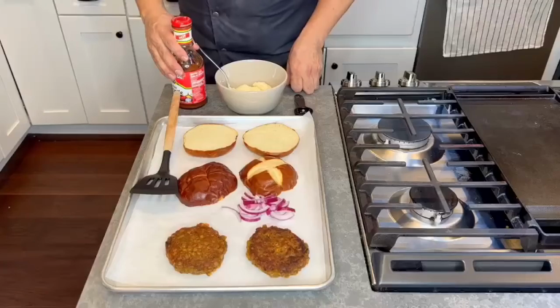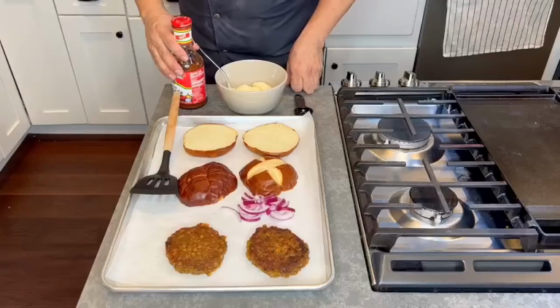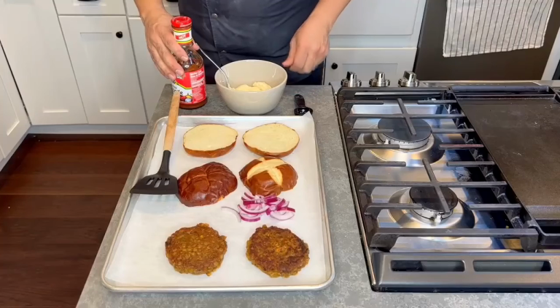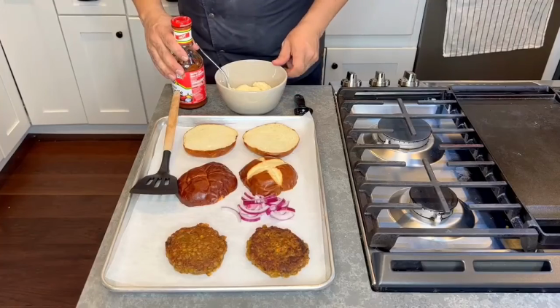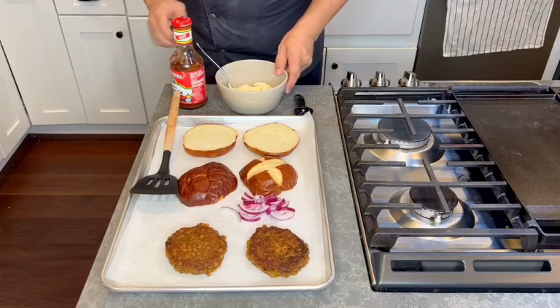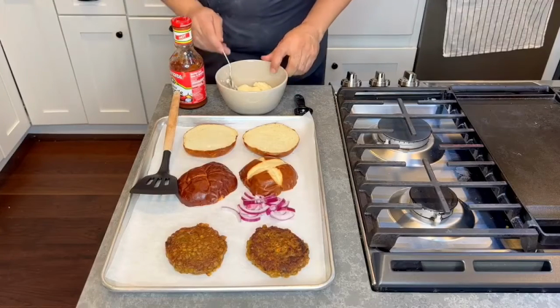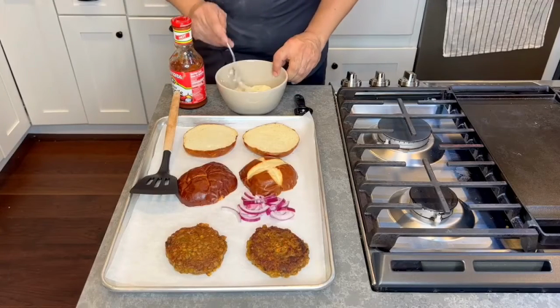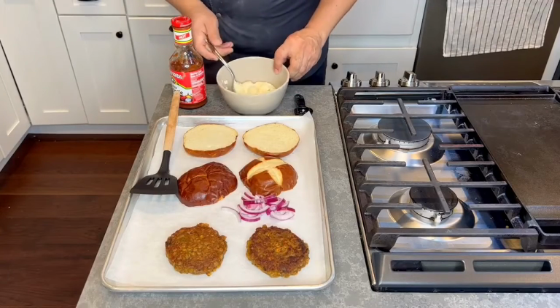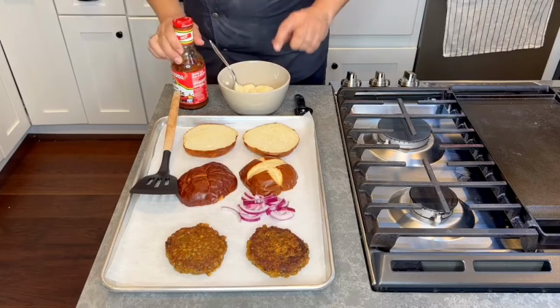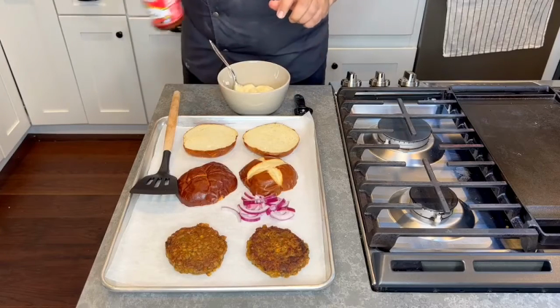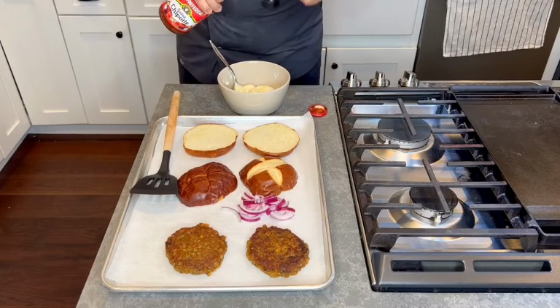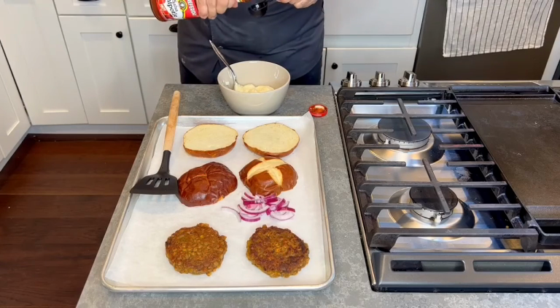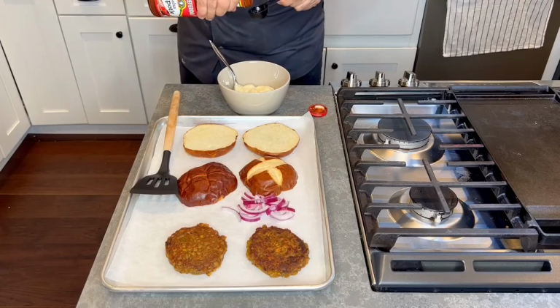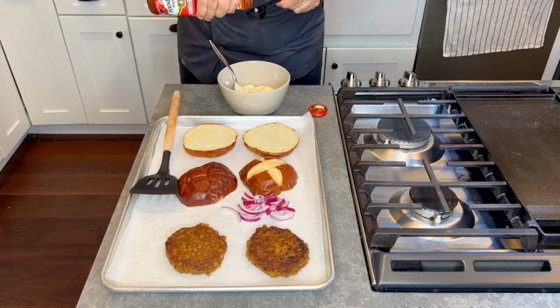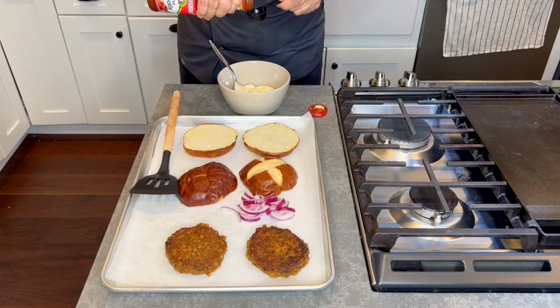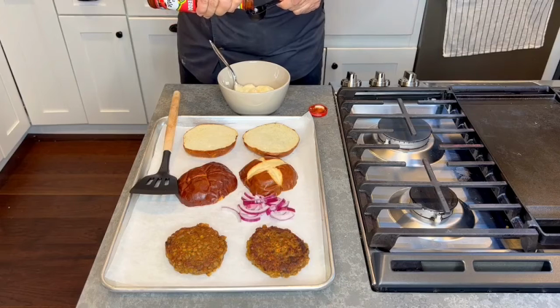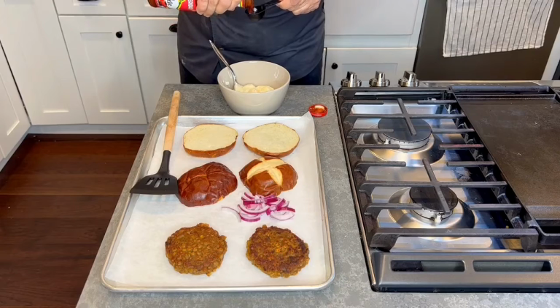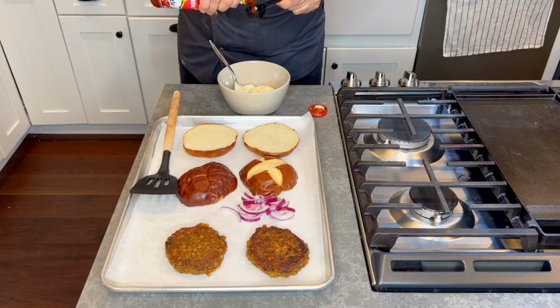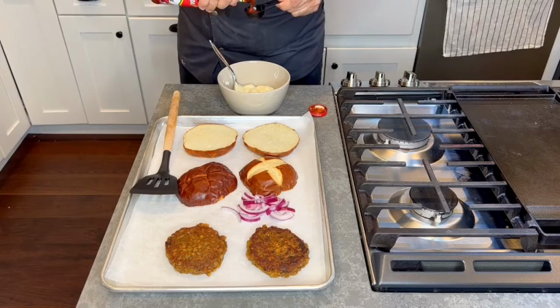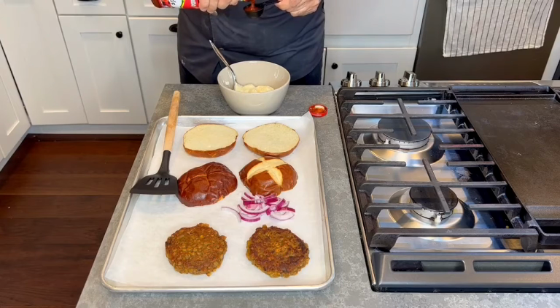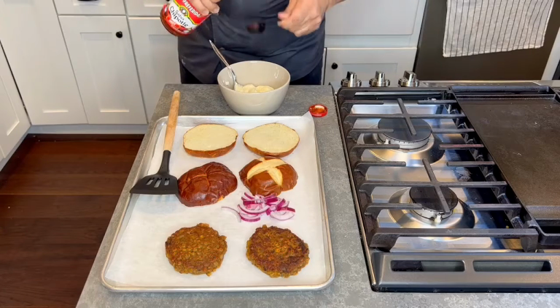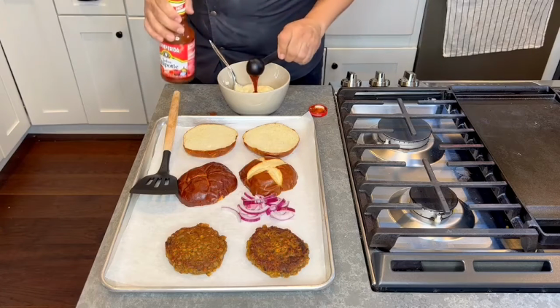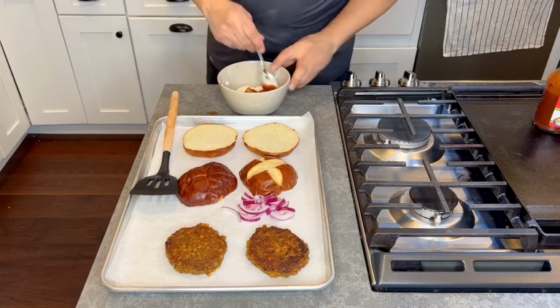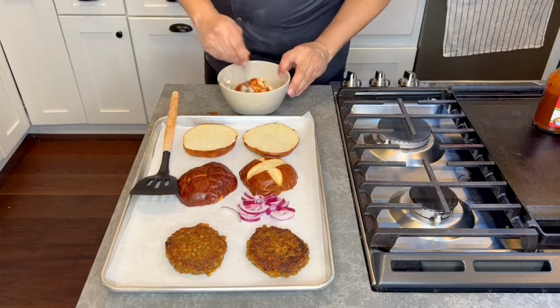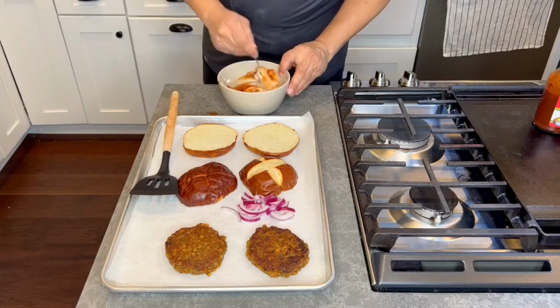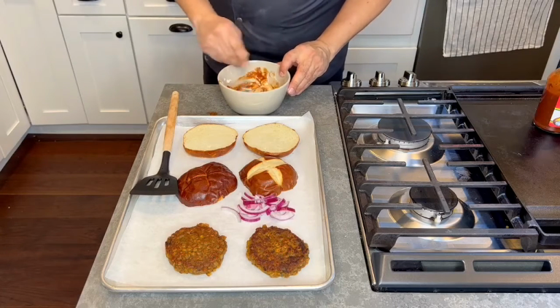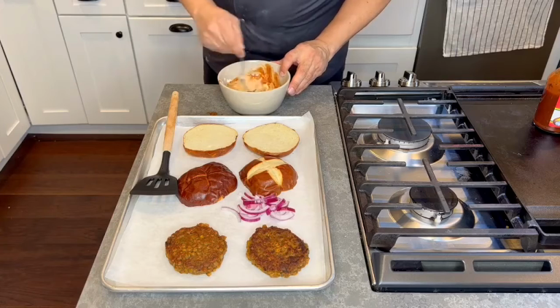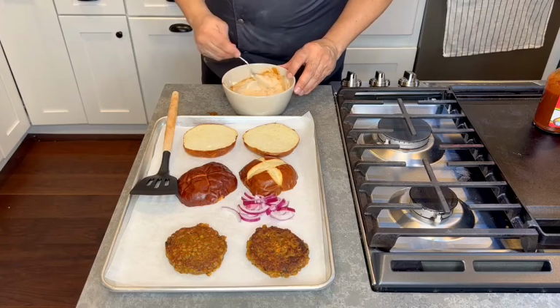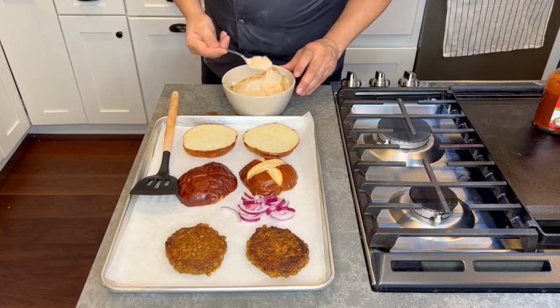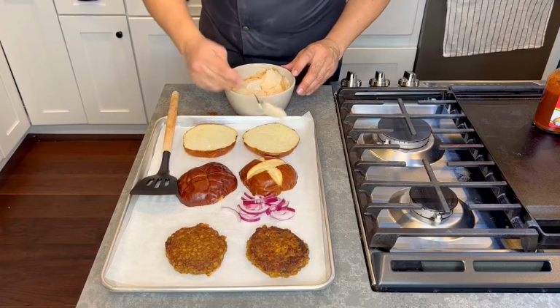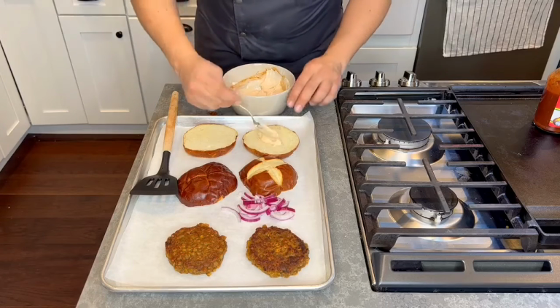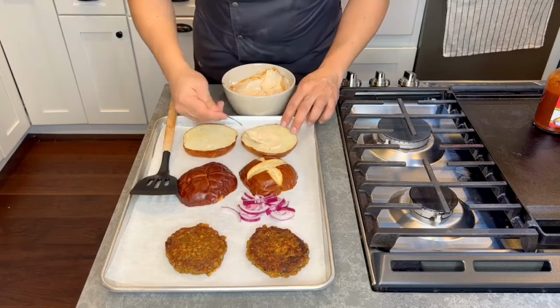To finish off your vegan burger, take one cup of vegan mayo and one to two tablespoons of chipotle, depending on your preference for heat. Mix in about a teaspoon of mayo.